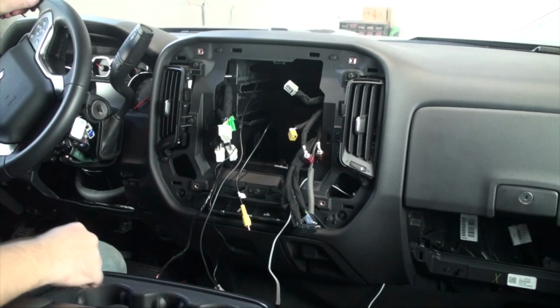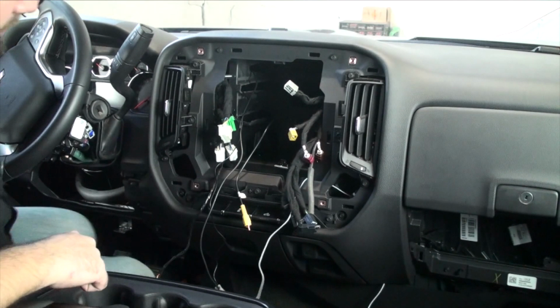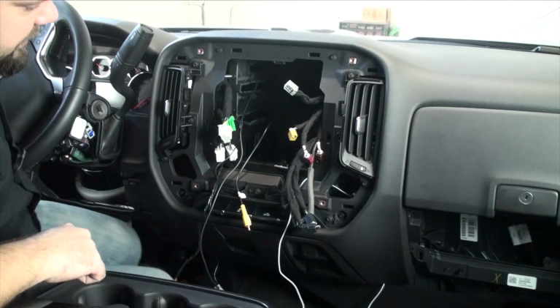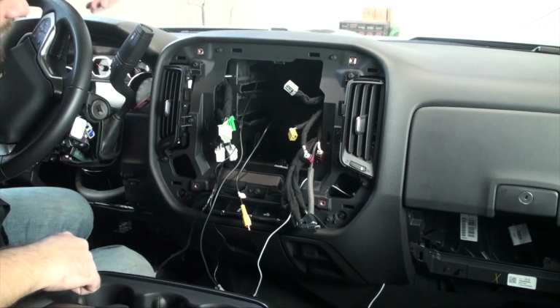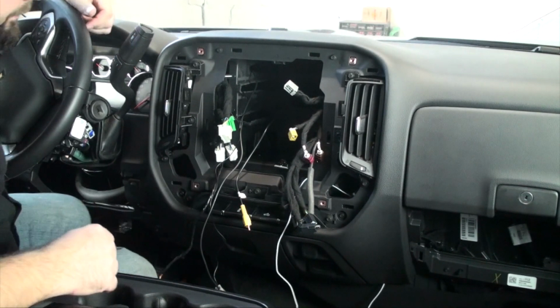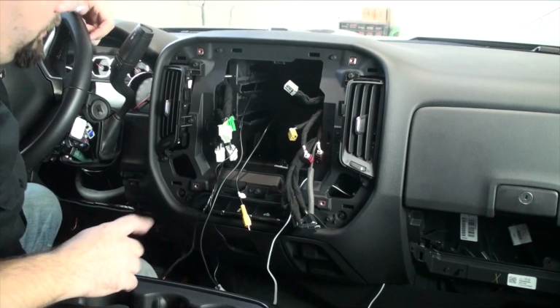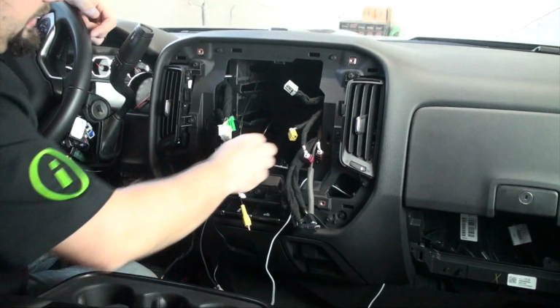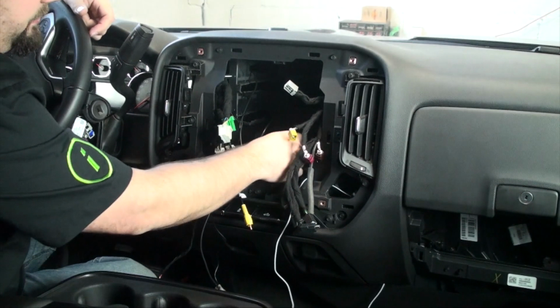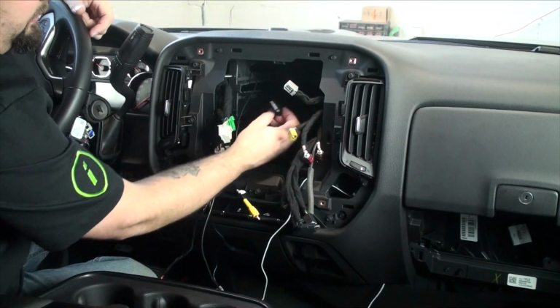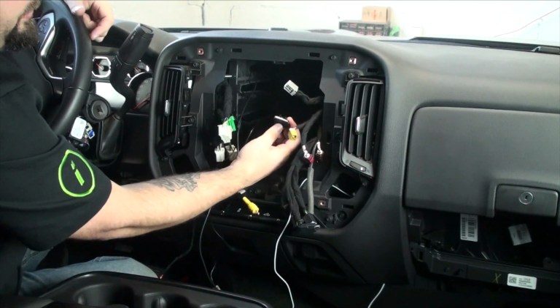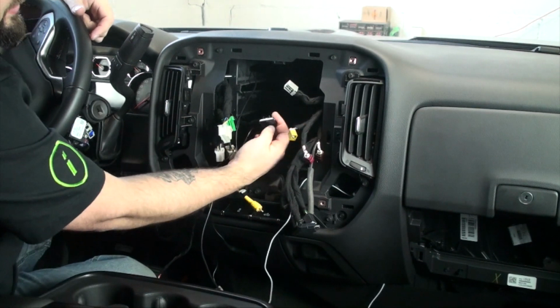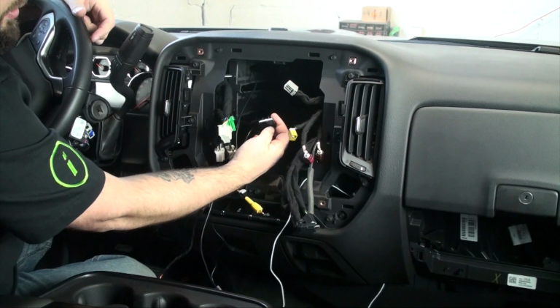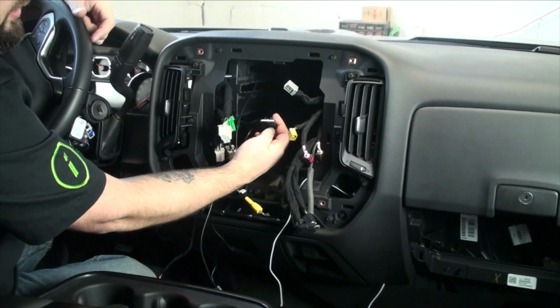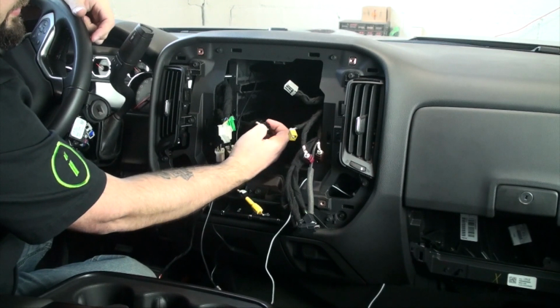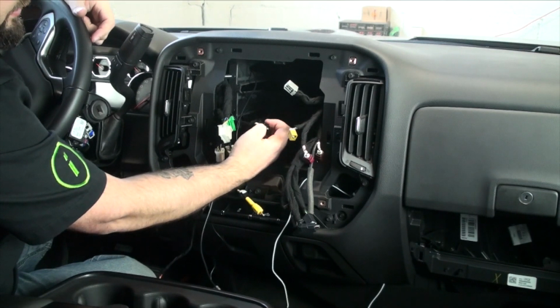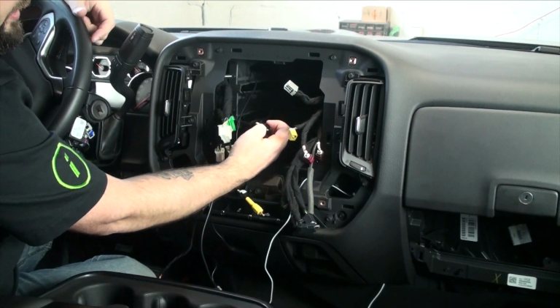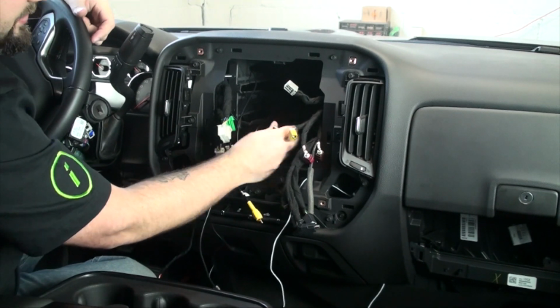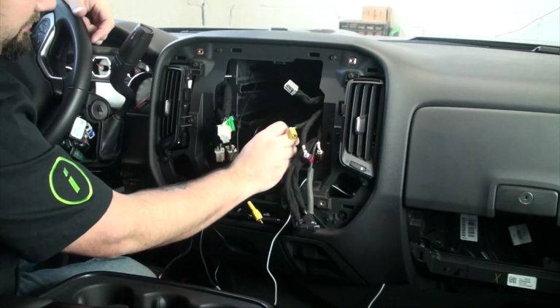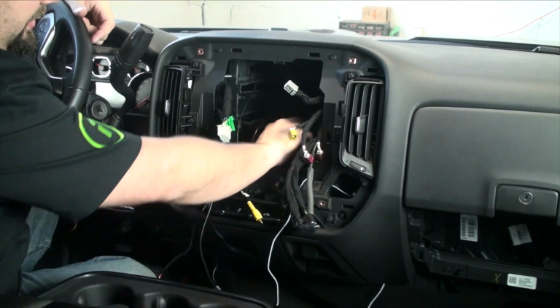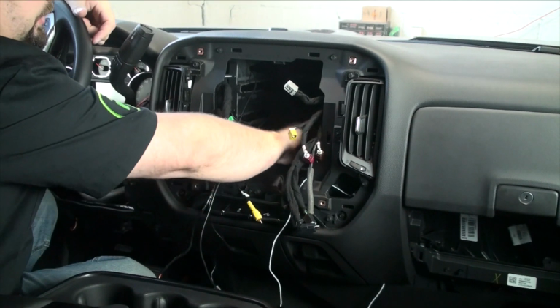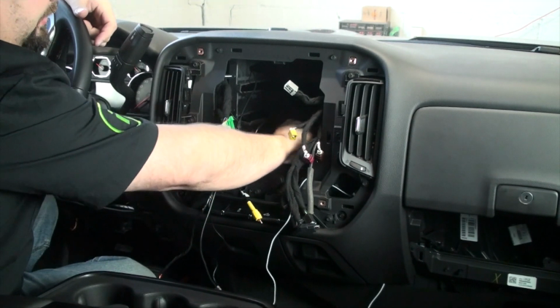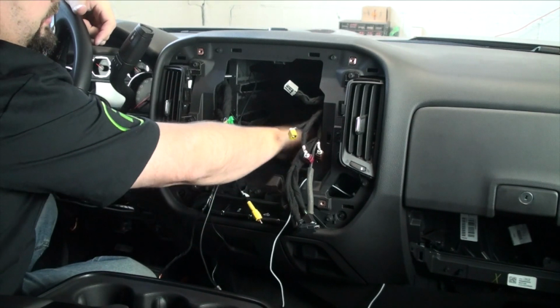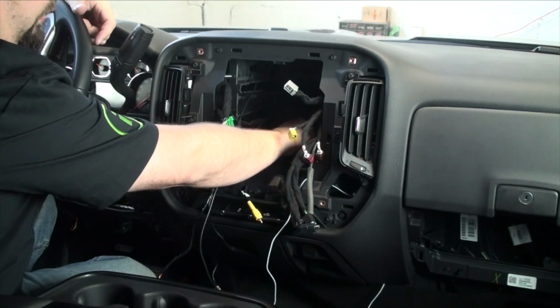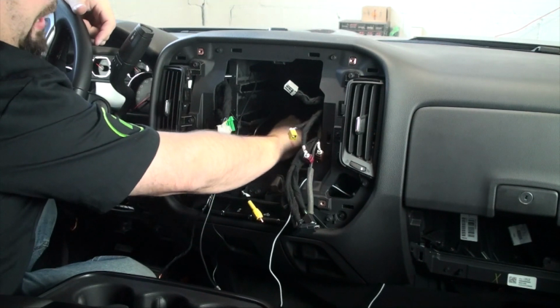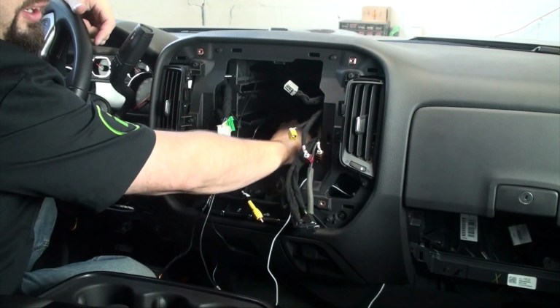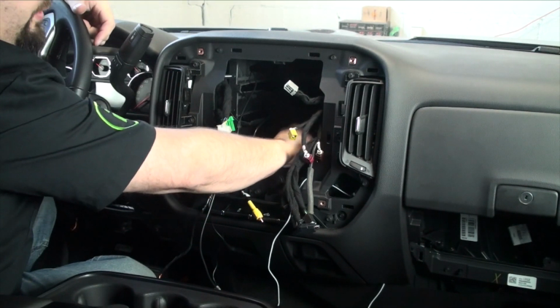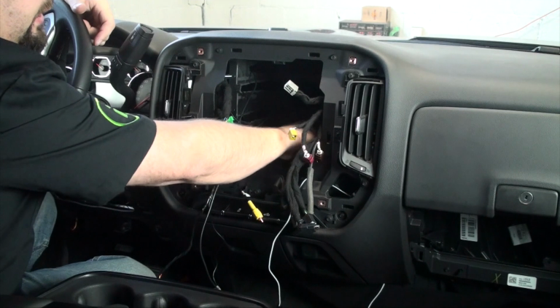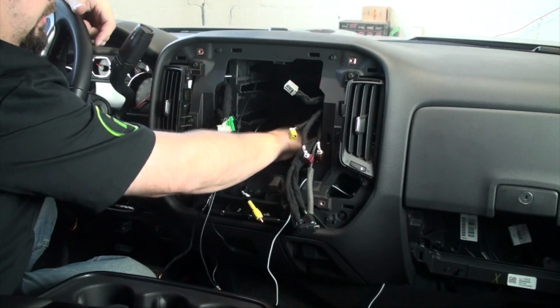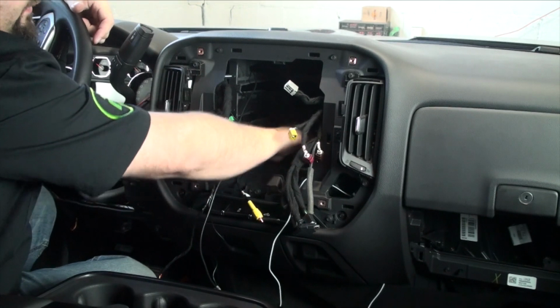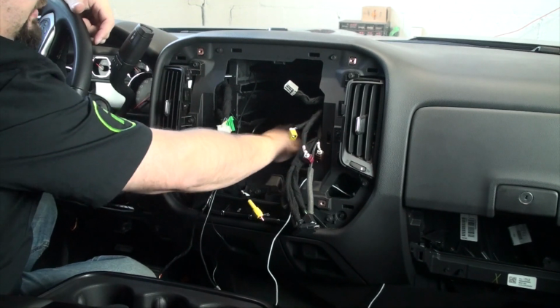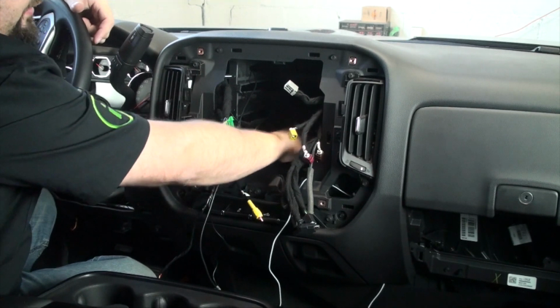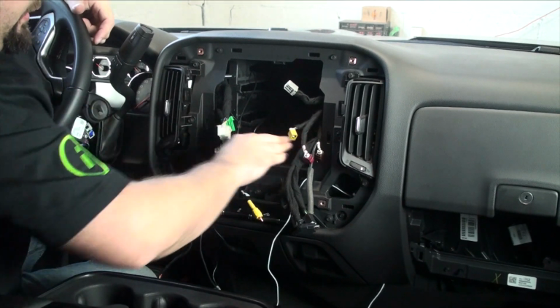We're going to start with this one here. This is the CD-ROM plug from the OEM system. We're just going to tuck this — there's a little hole in the back. We're not going to be reusing it, so we'll get rid of that and get it out of the way.